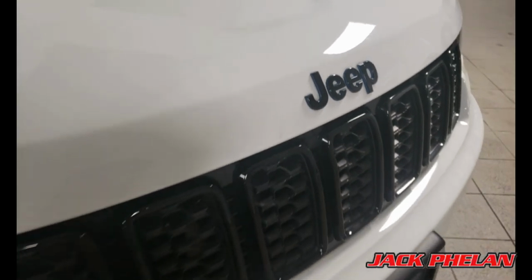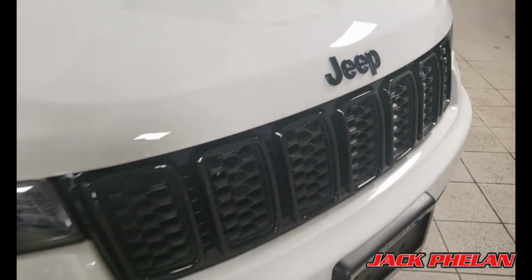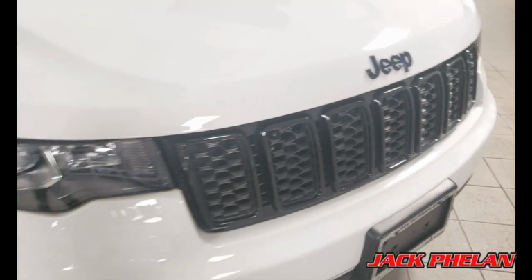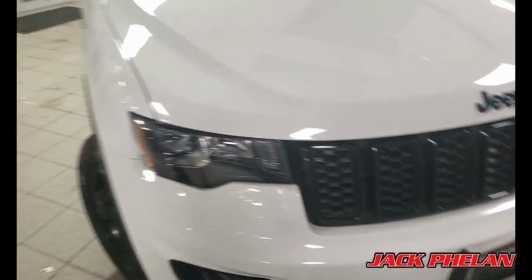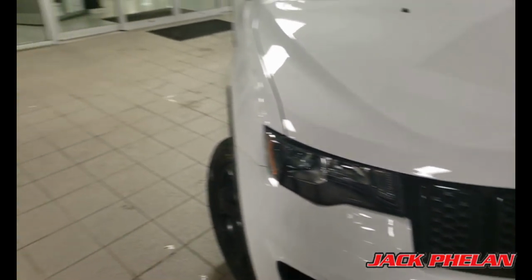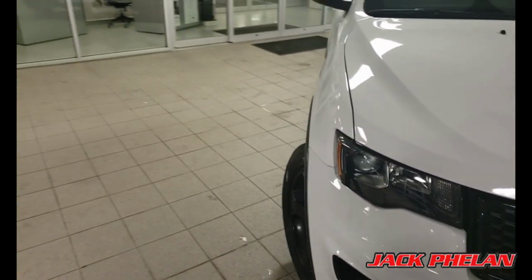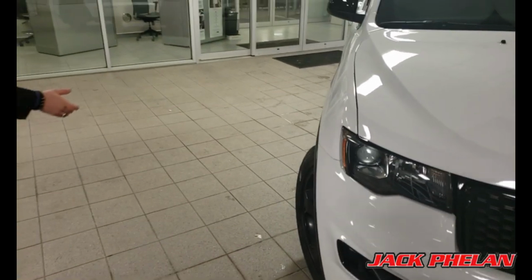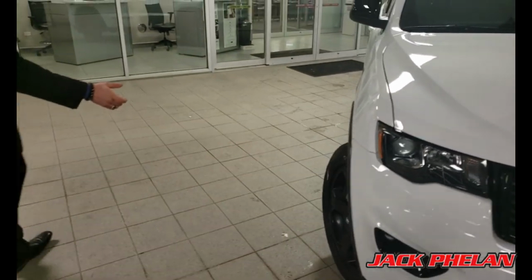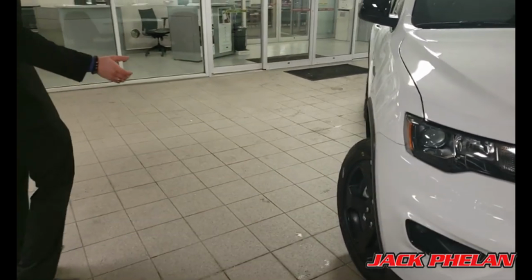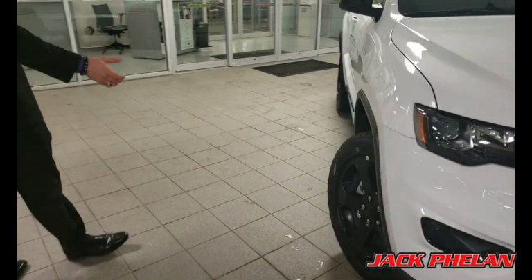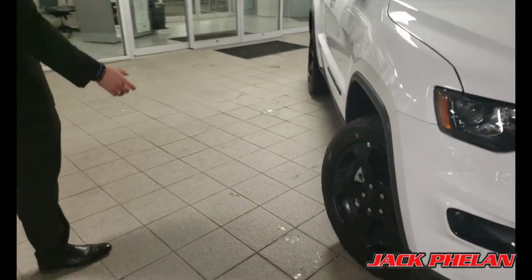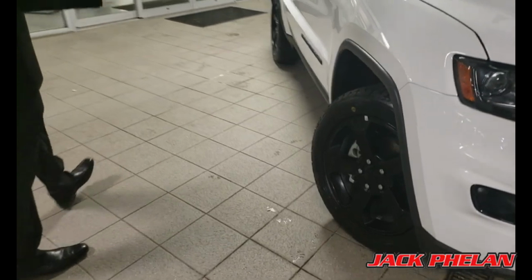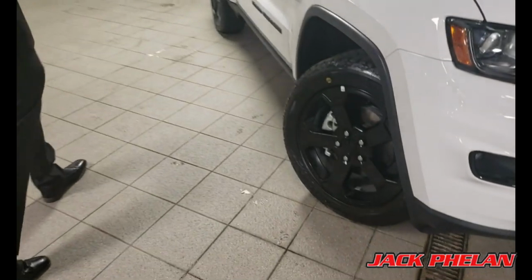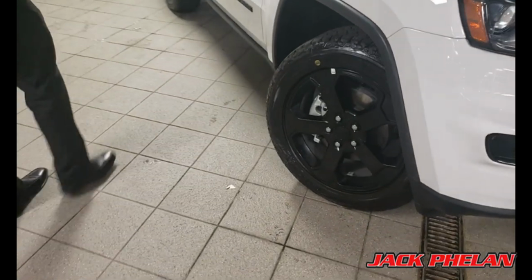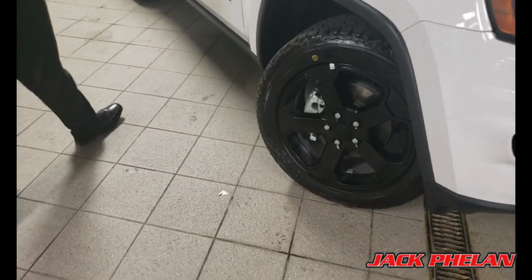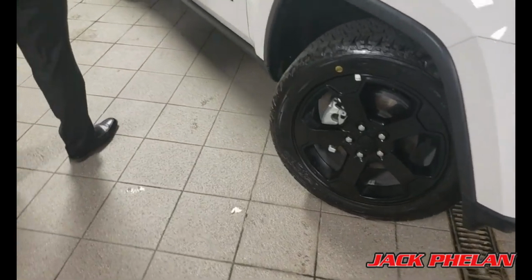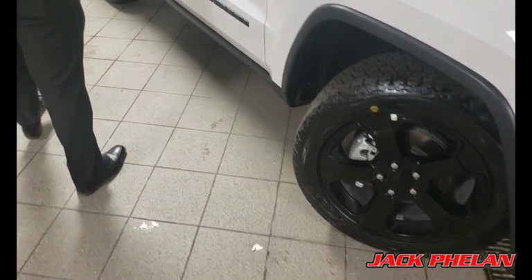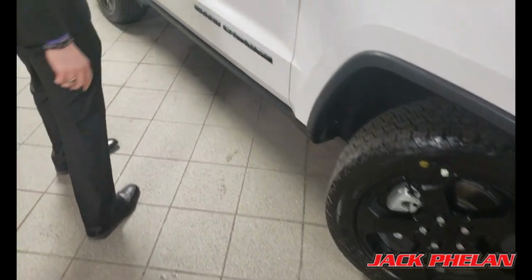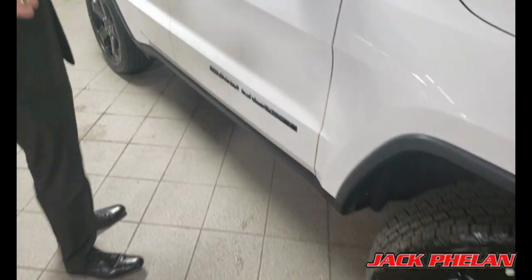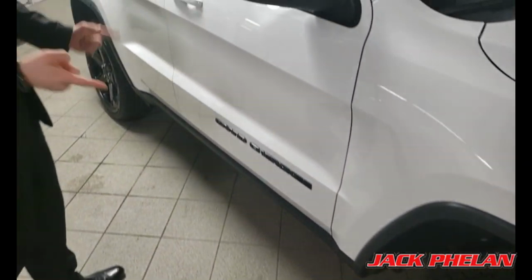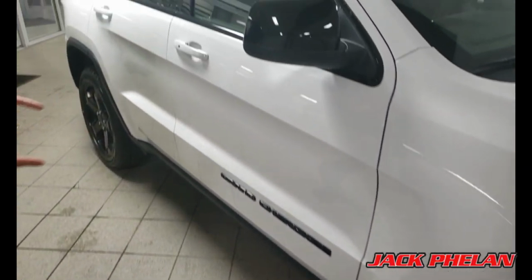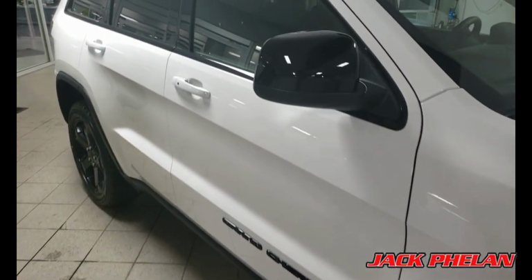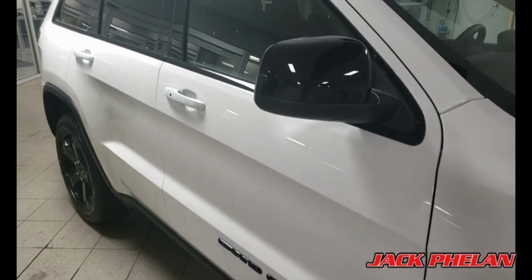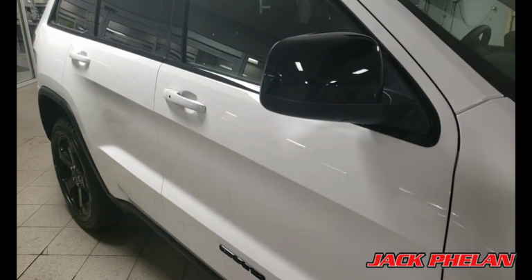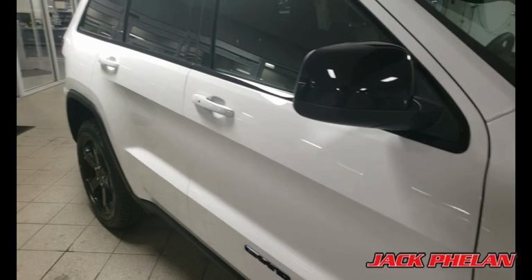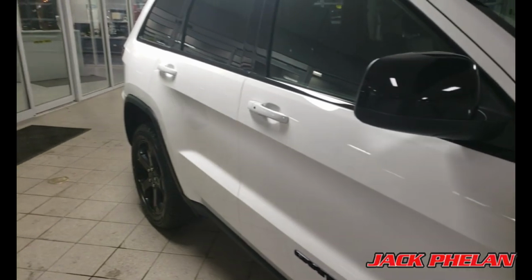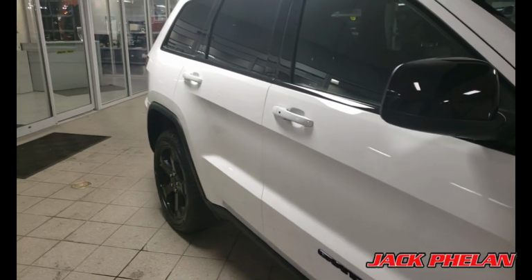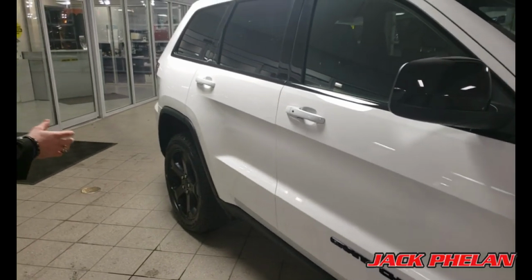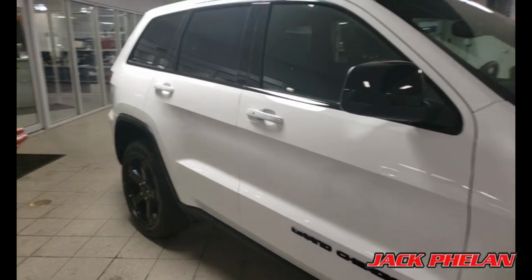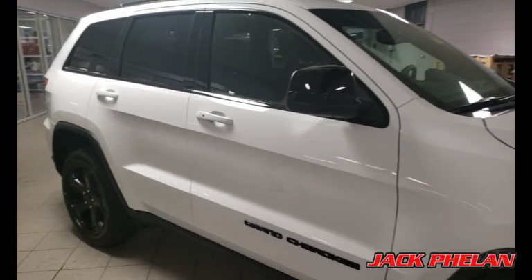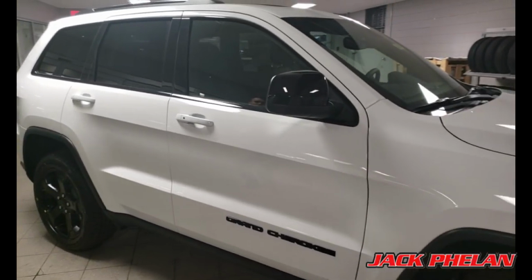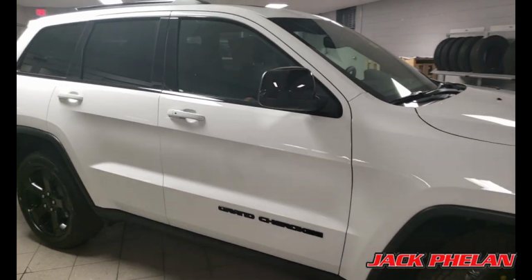You have the nice upgraded wheels on this one, so it looks more aggressive. The black trims on the mirrors, as well as the blue trims on the emblems, and all around just a nice looking package.